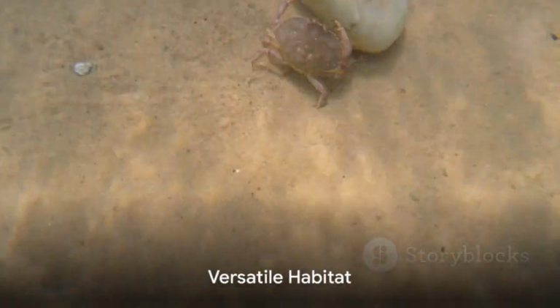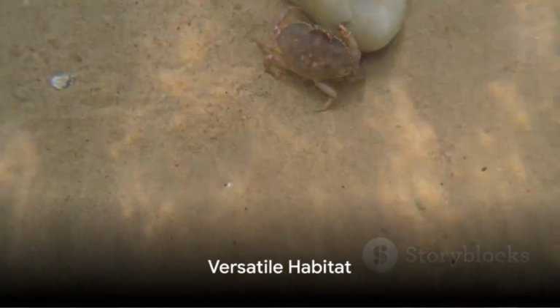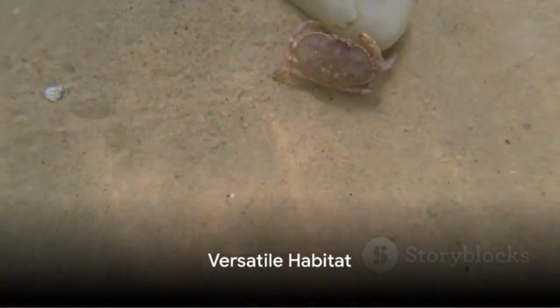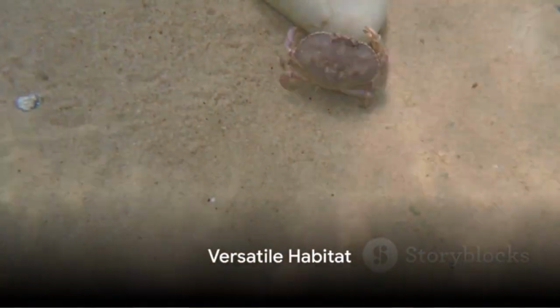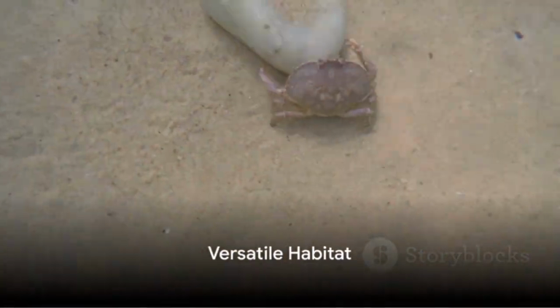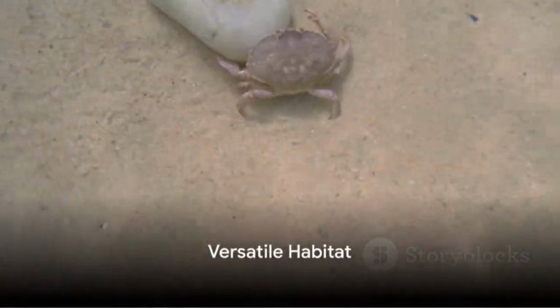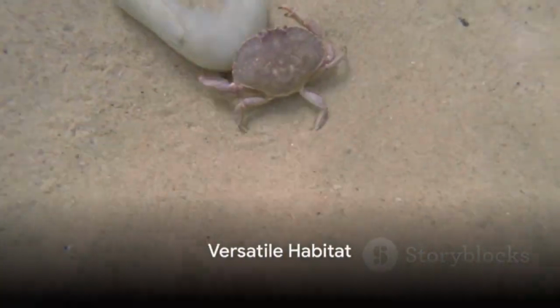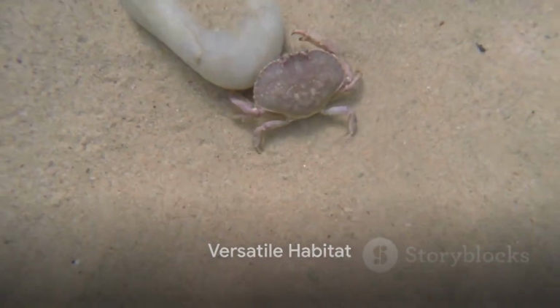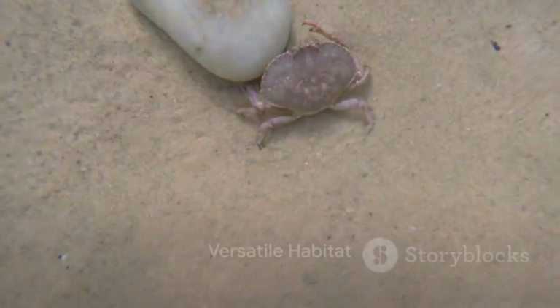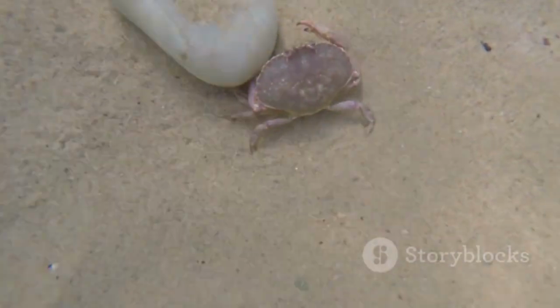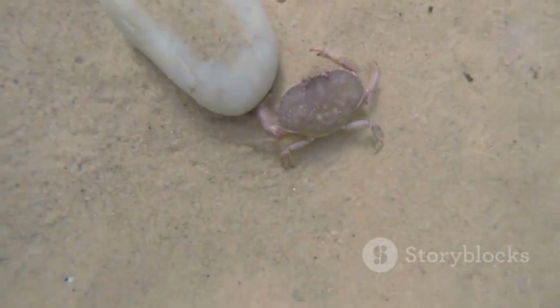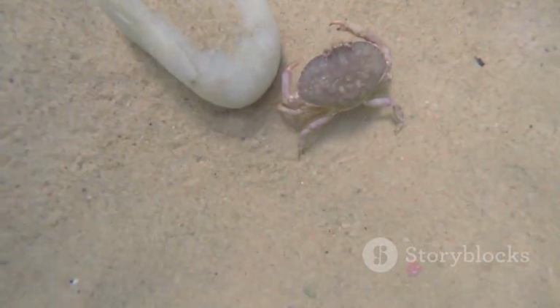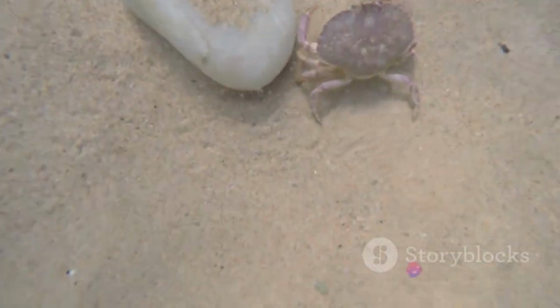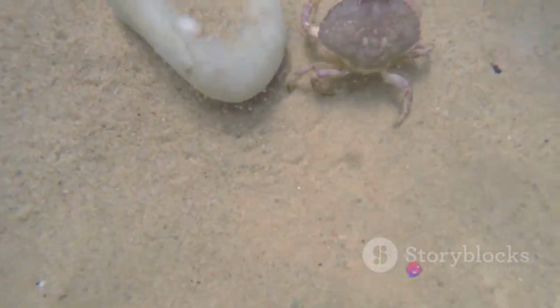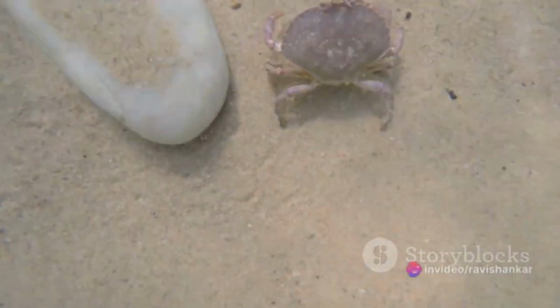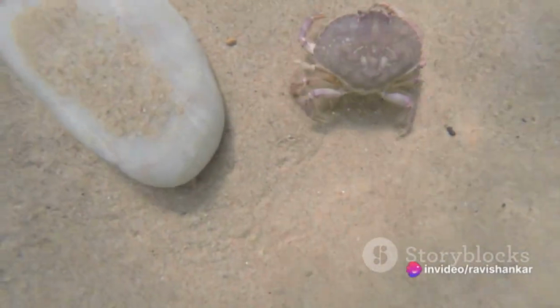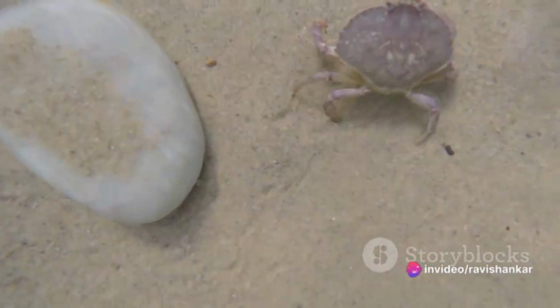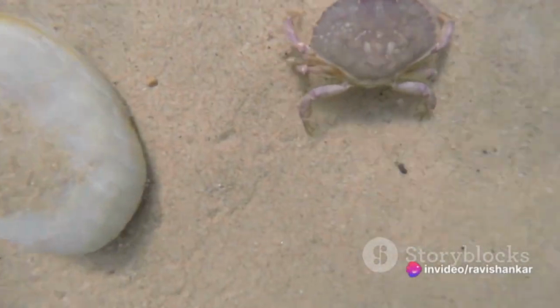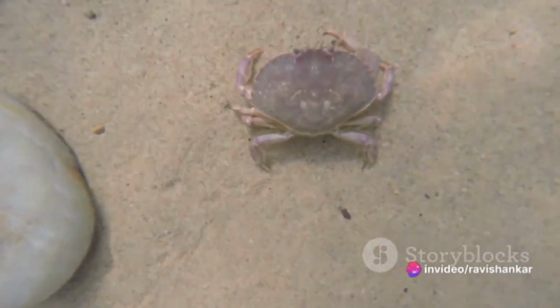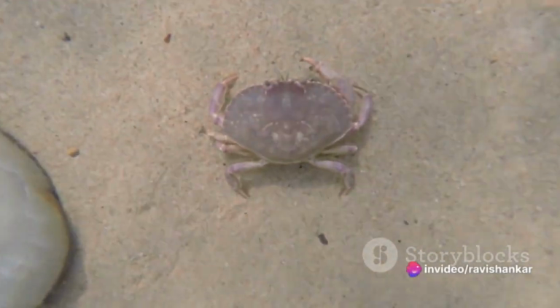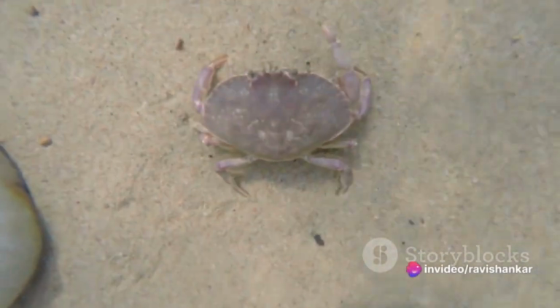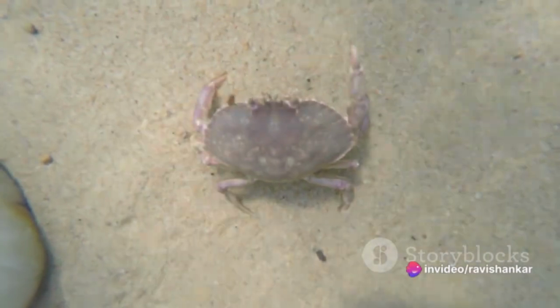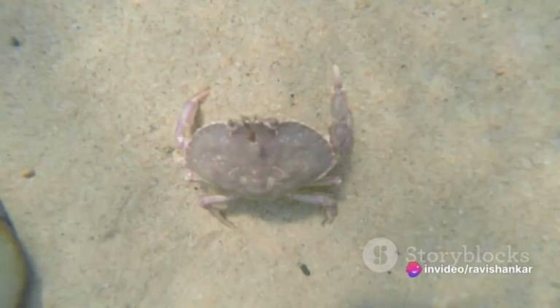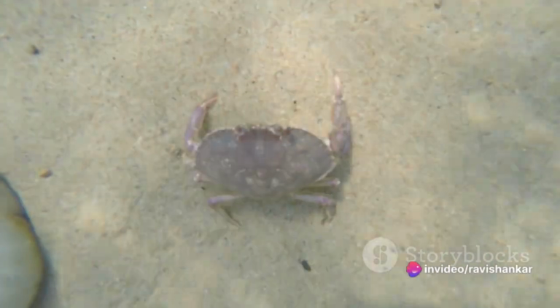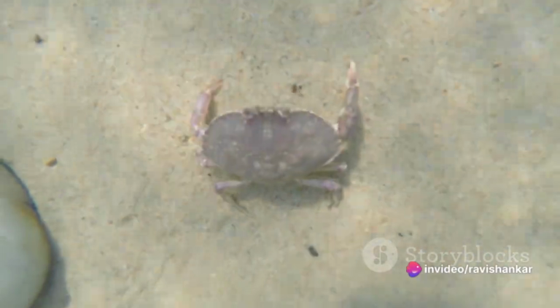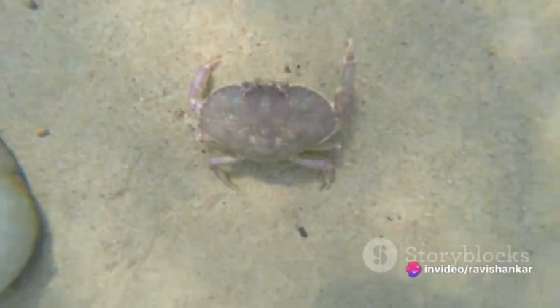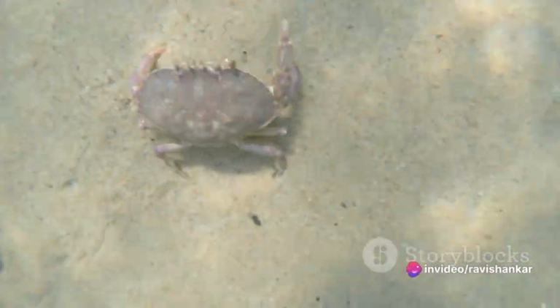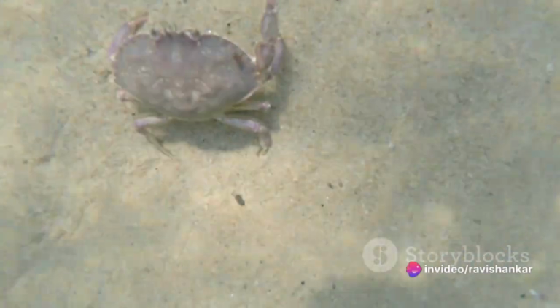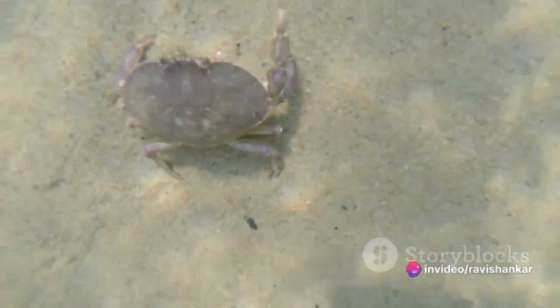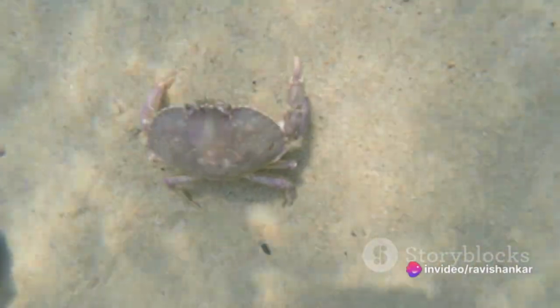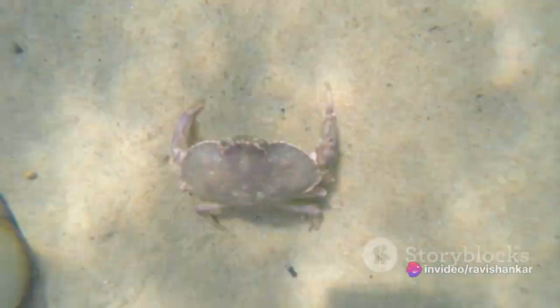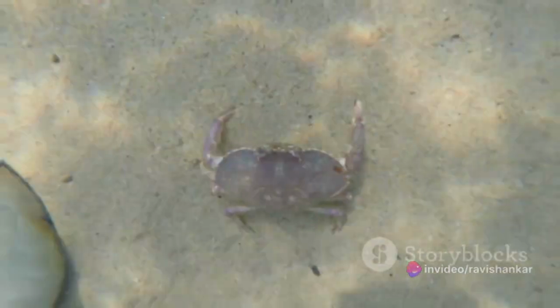Where might you find these shell-dwelling creatures? Hermit crabs are quite versatile in their habitats. They inhabit various marine environments, from shallow waters to deep seas, and some even make their homes on land.